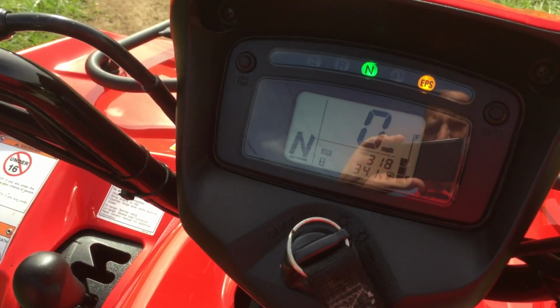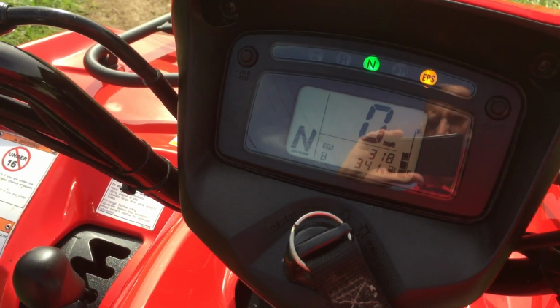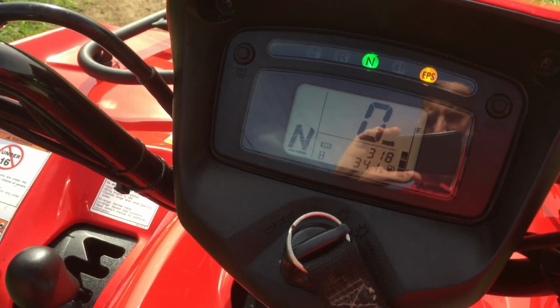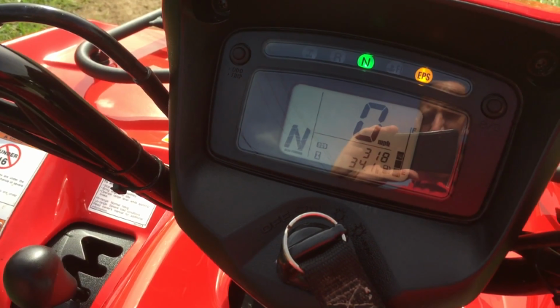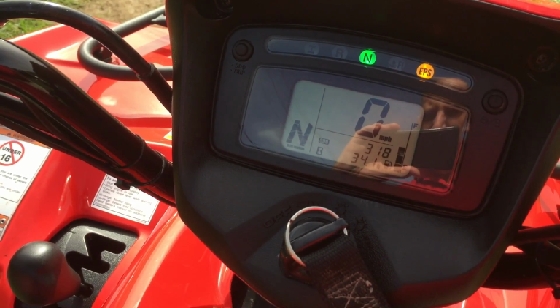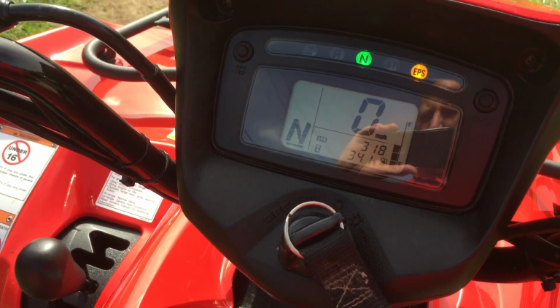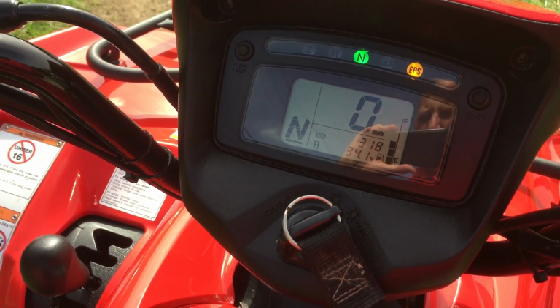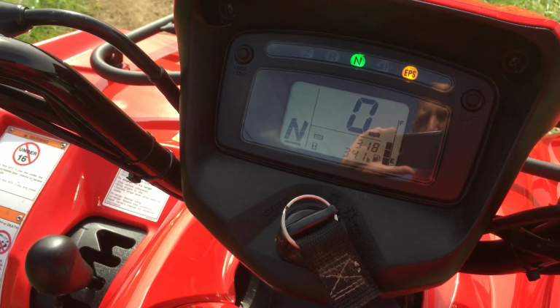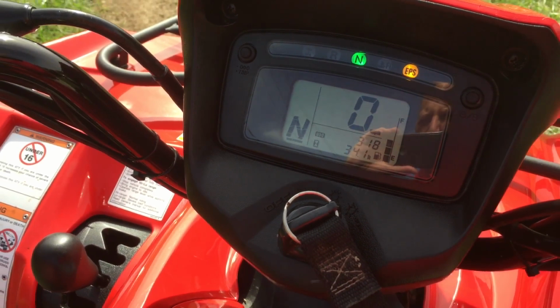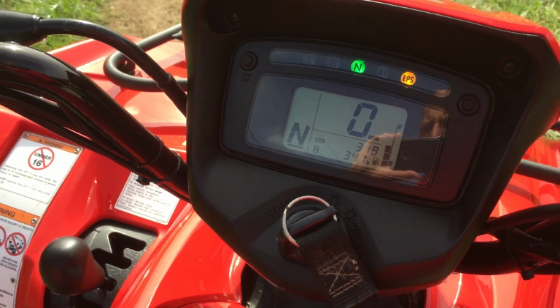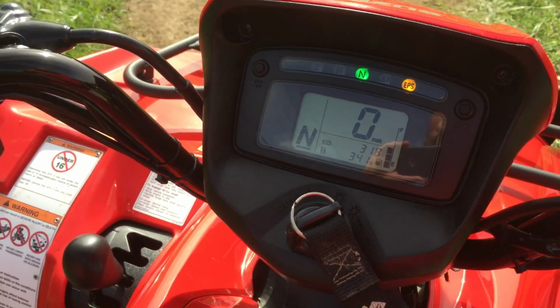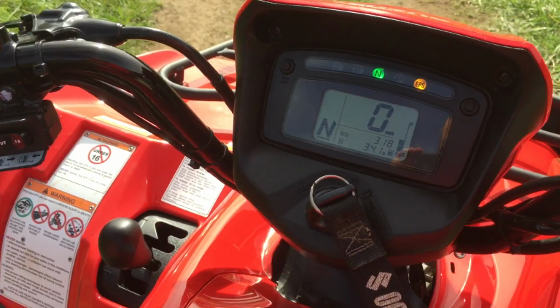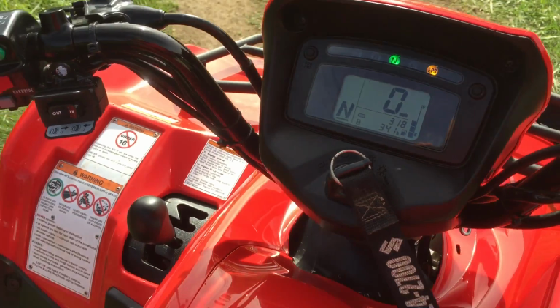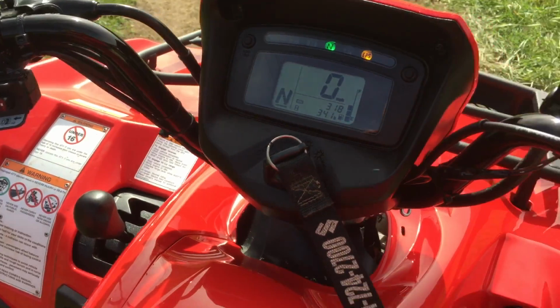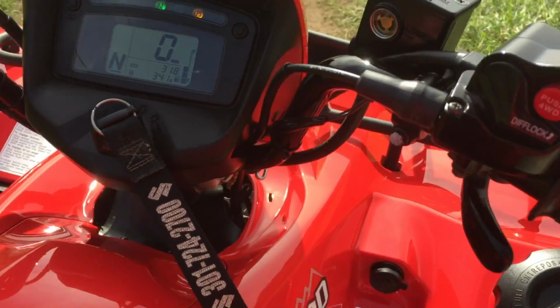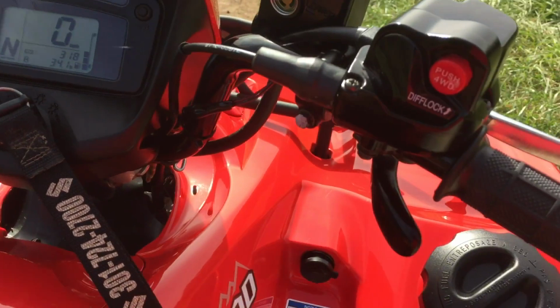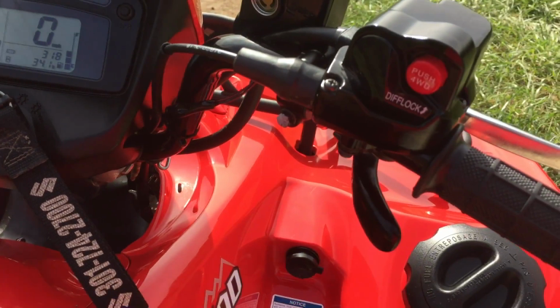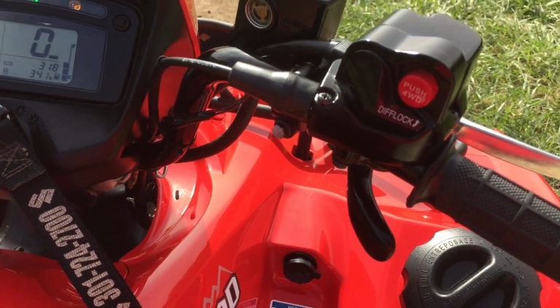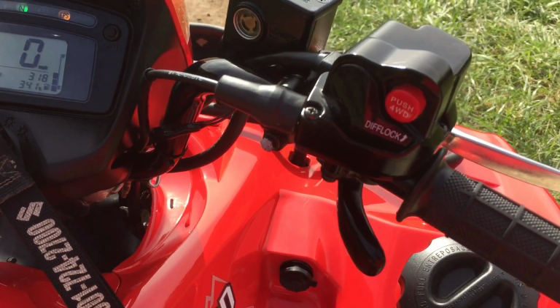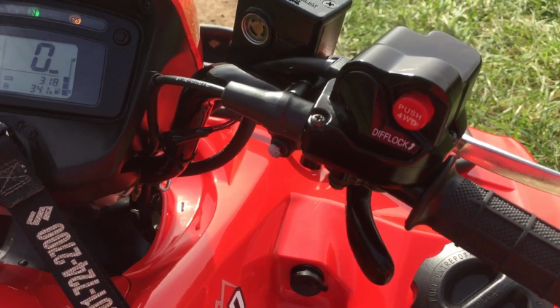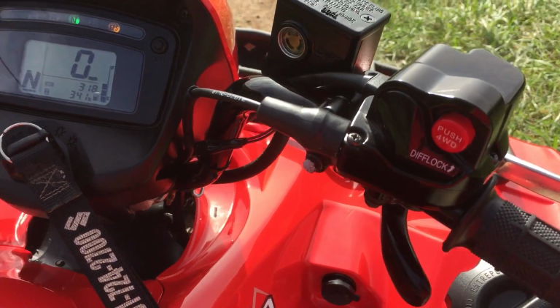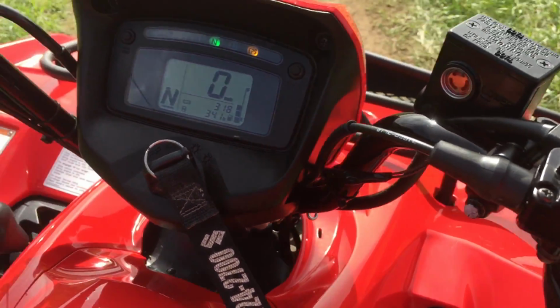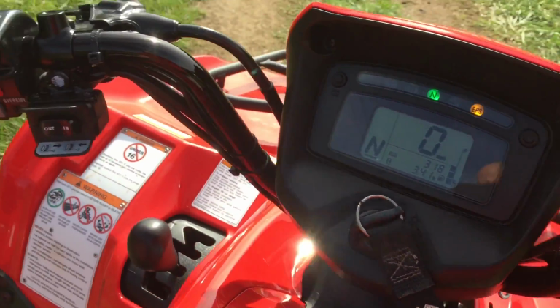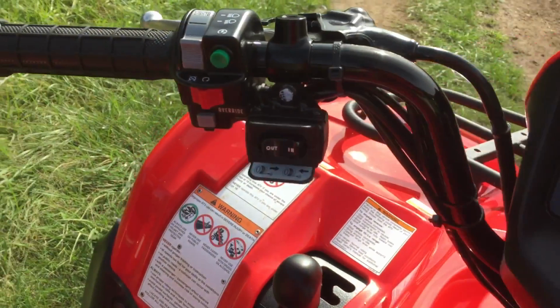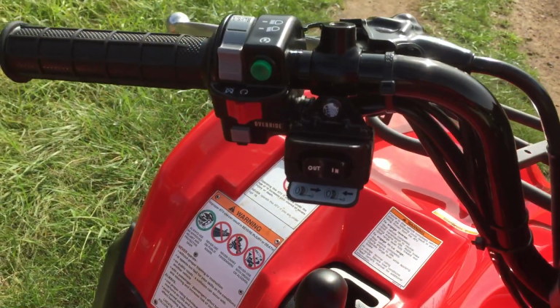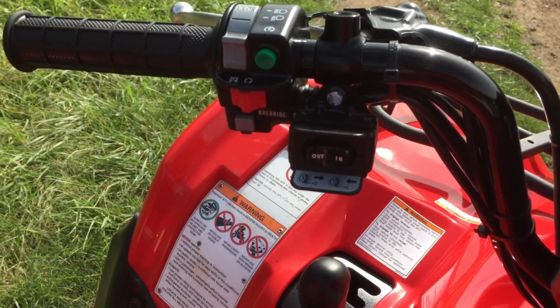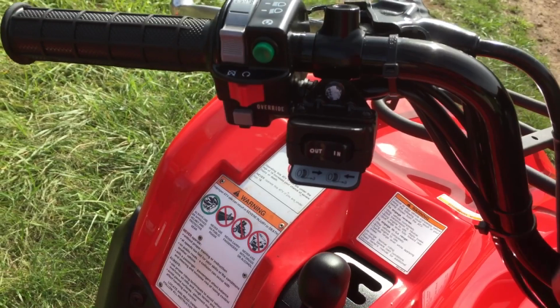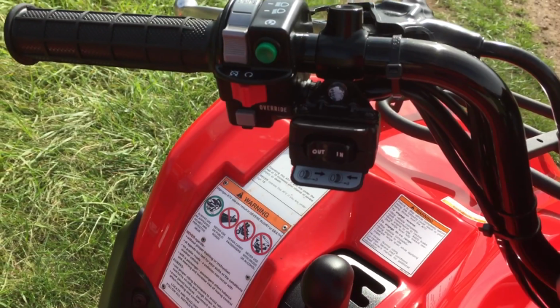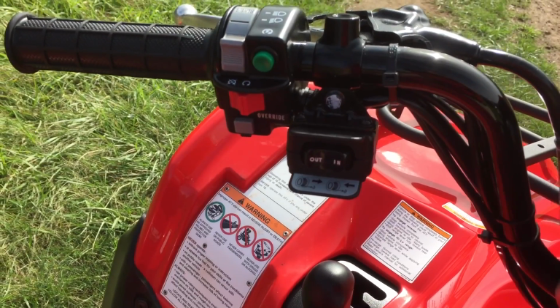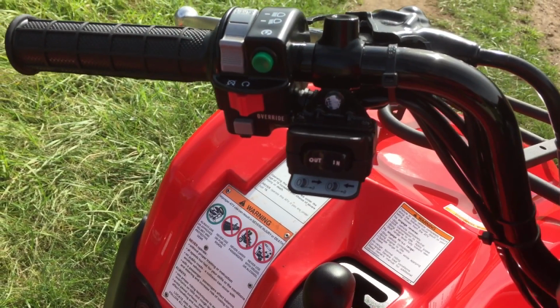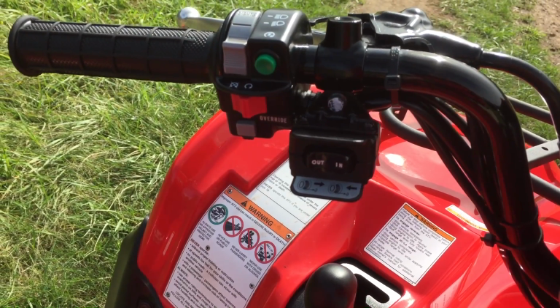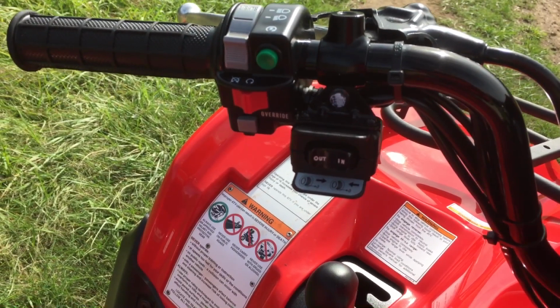It has a total of 318 miles with 34 hours on it. It's got push four-wheel drive with differential lock, and there are the winch controls.